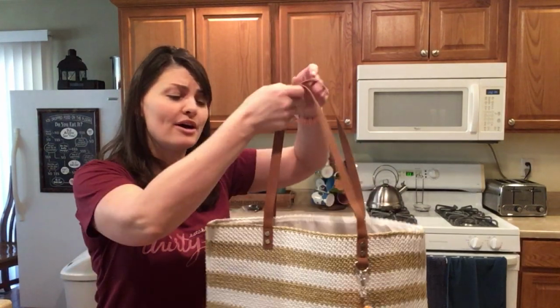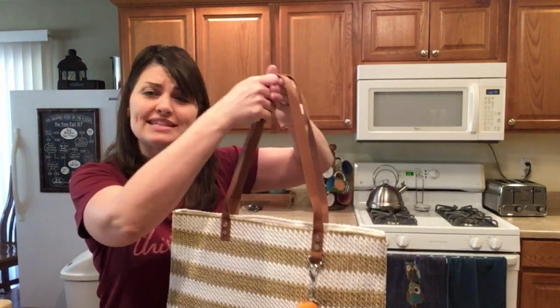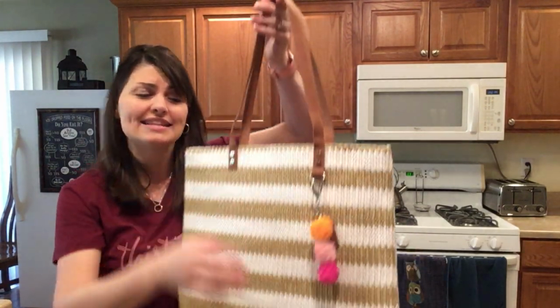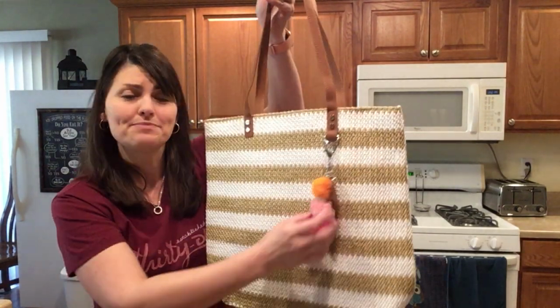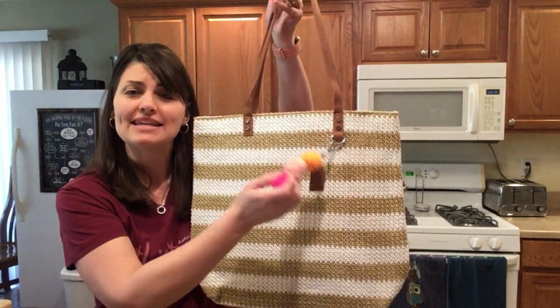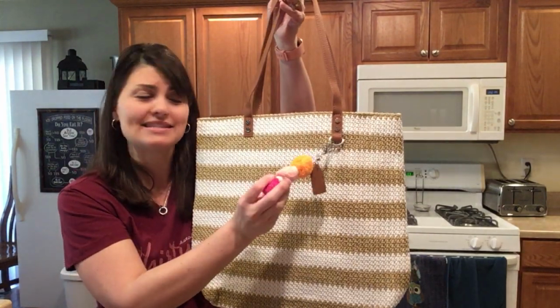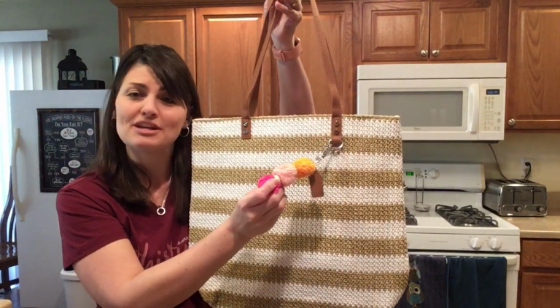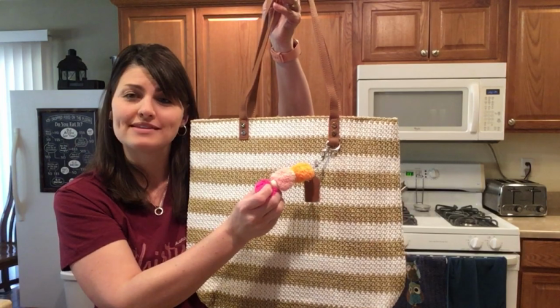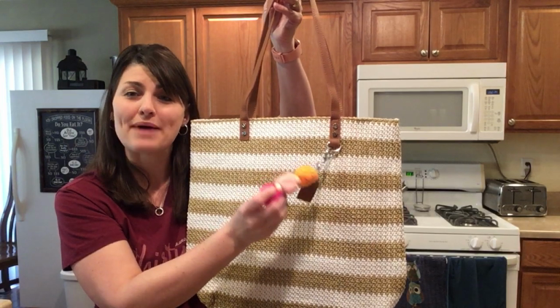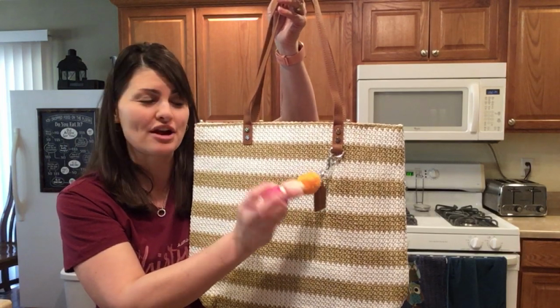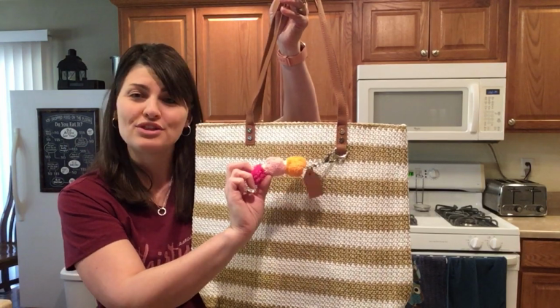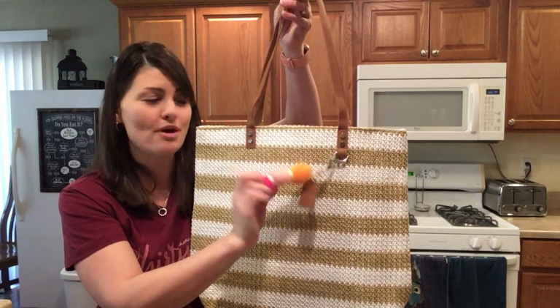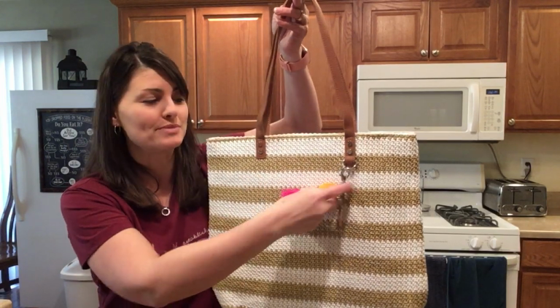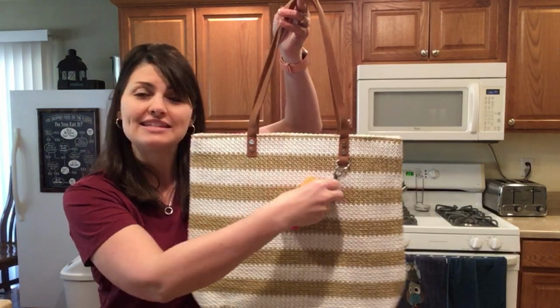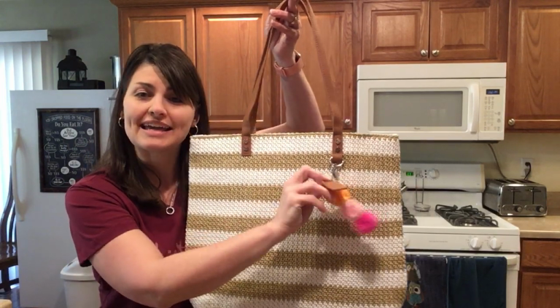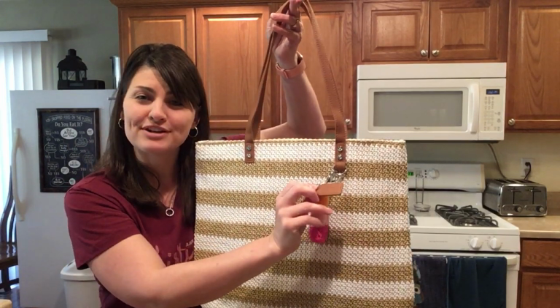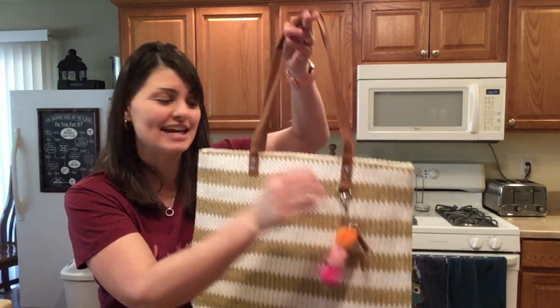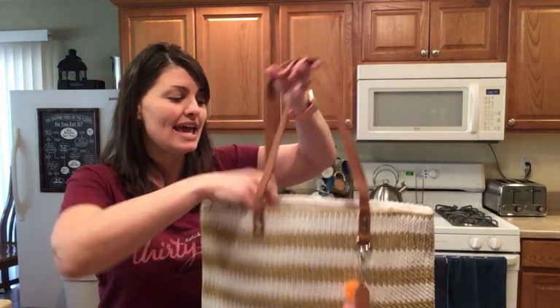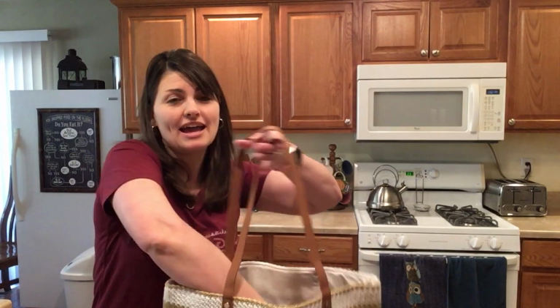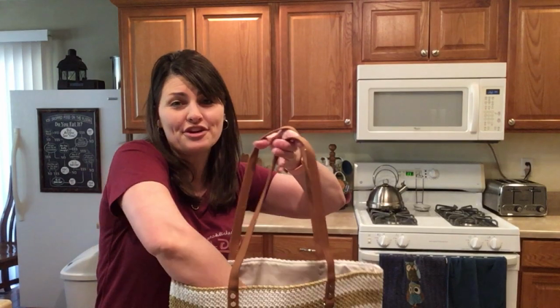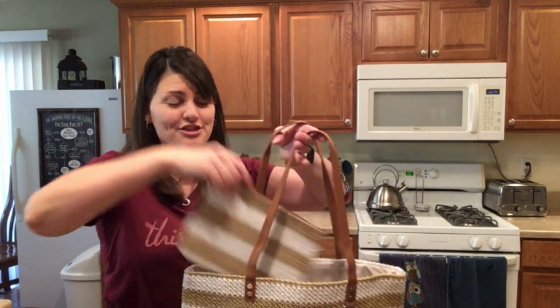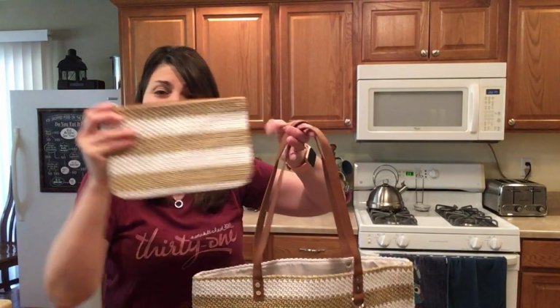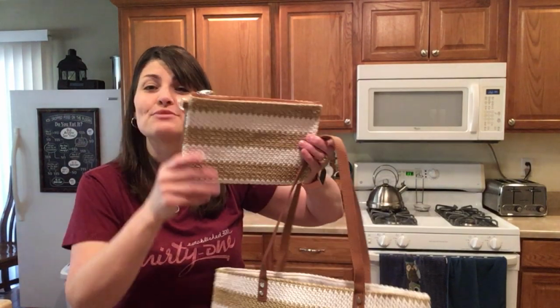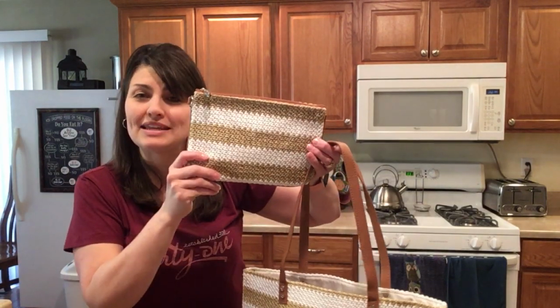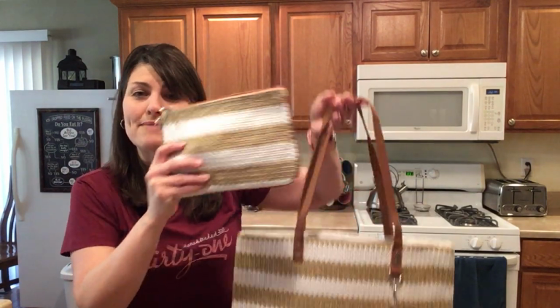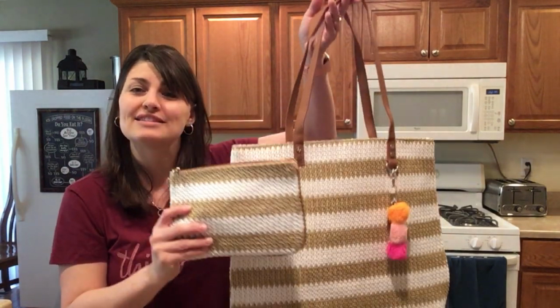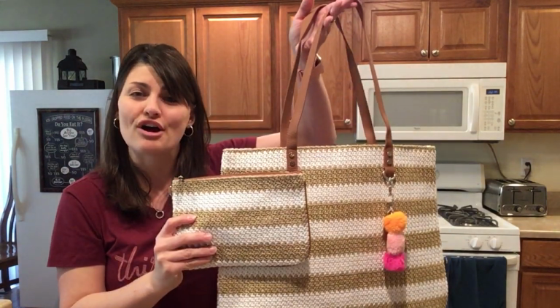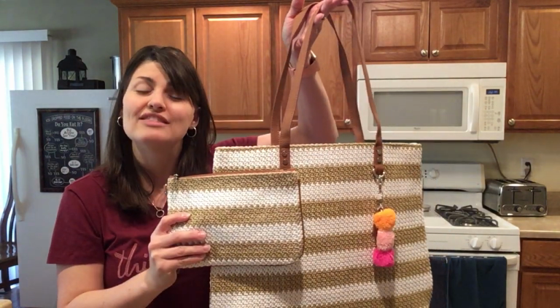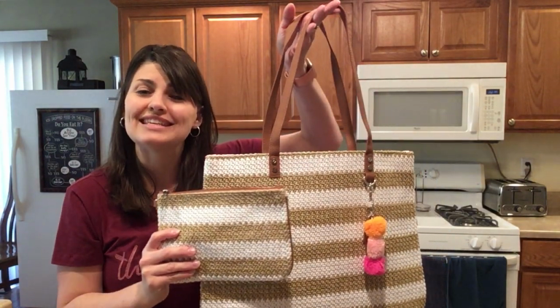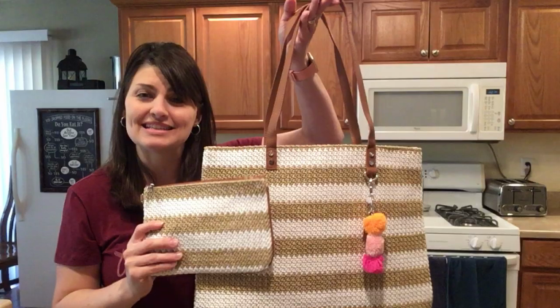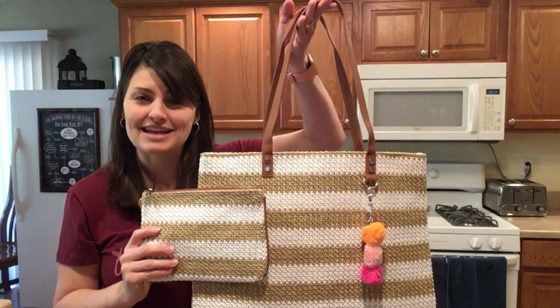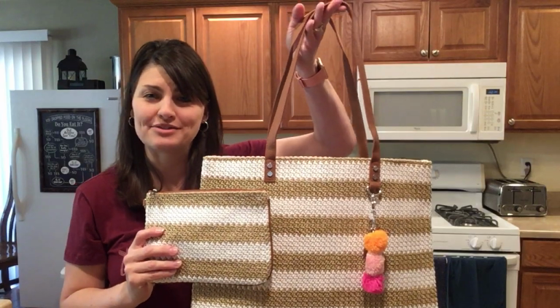The second piece is the Finishing Touch bag charm with cute pom-poms. The tag can be personalized. The third piece is the Ruby Mini that matches the straw. This is the Summer Style Bundle.